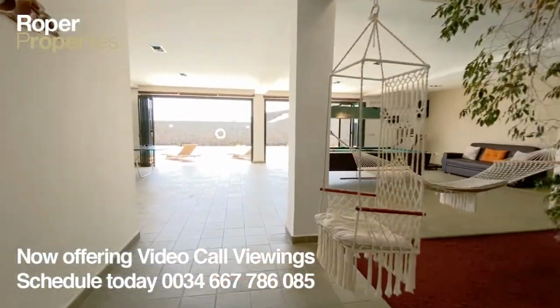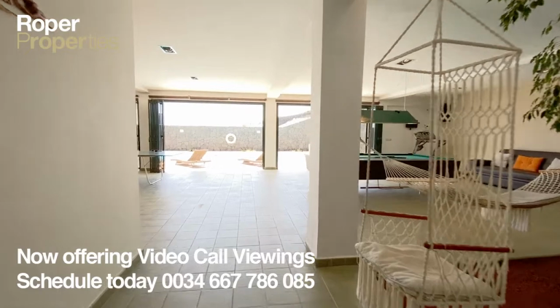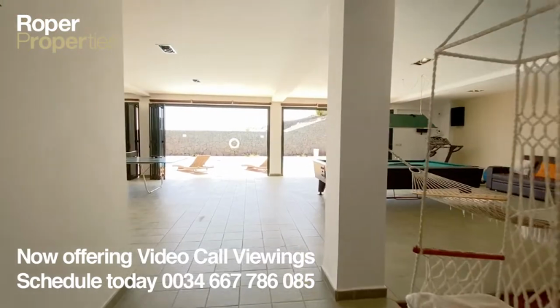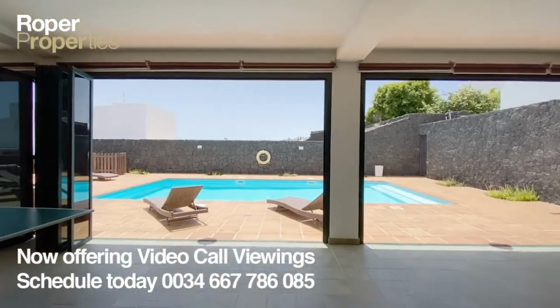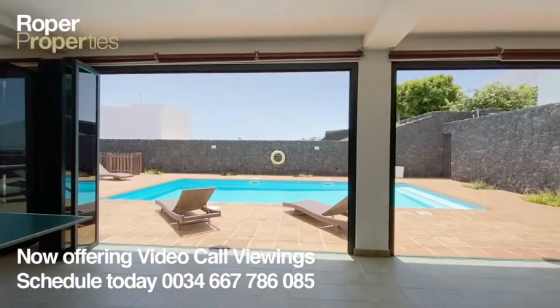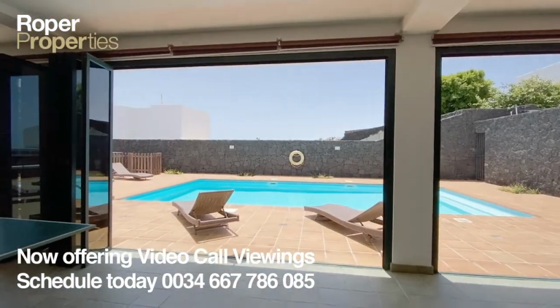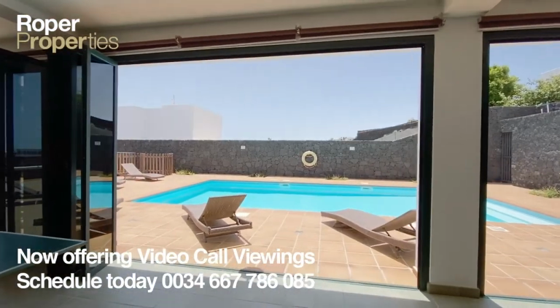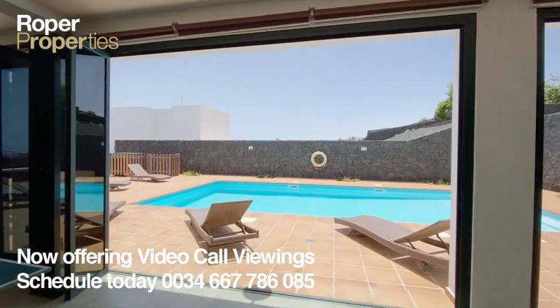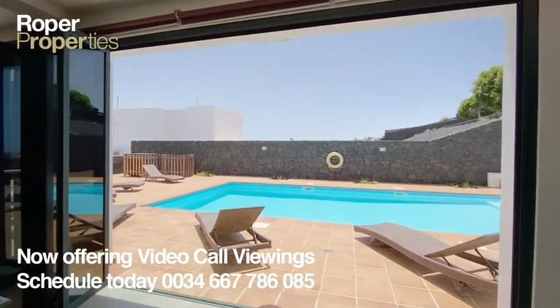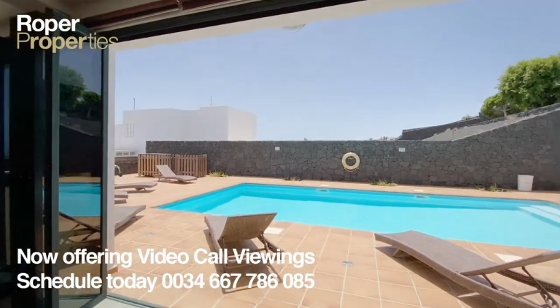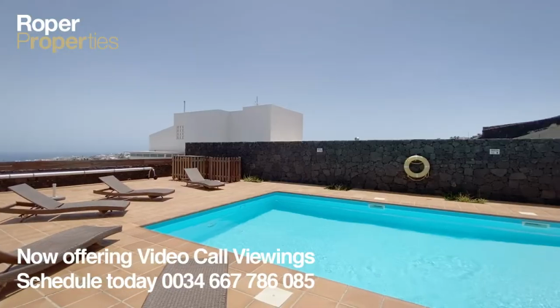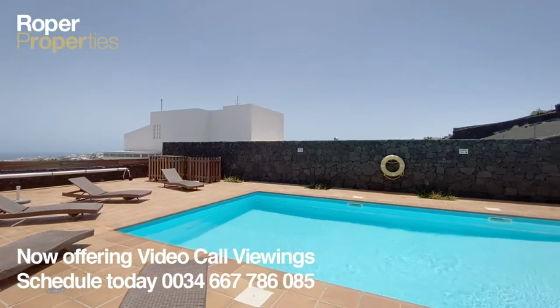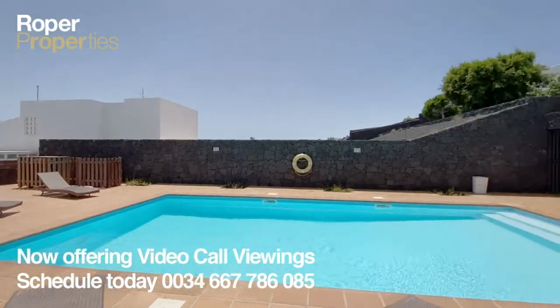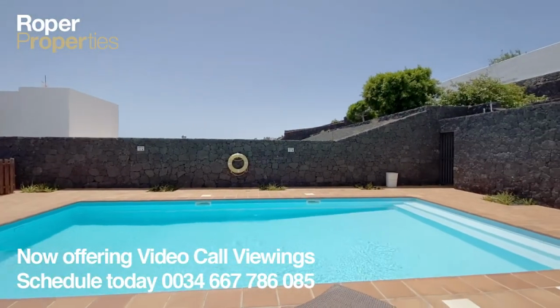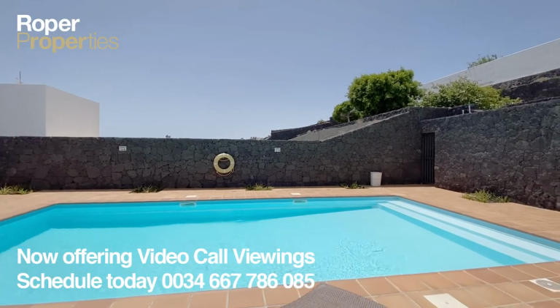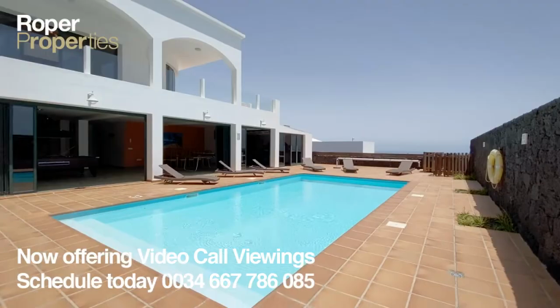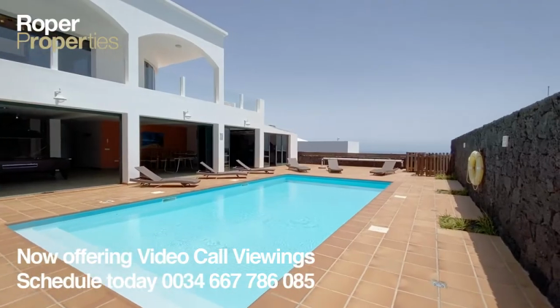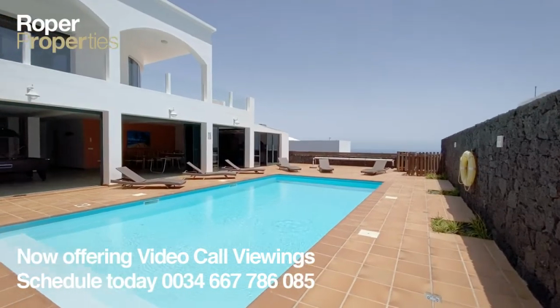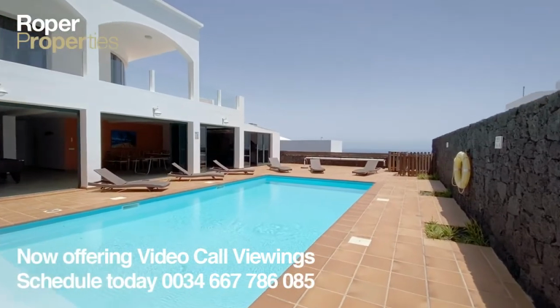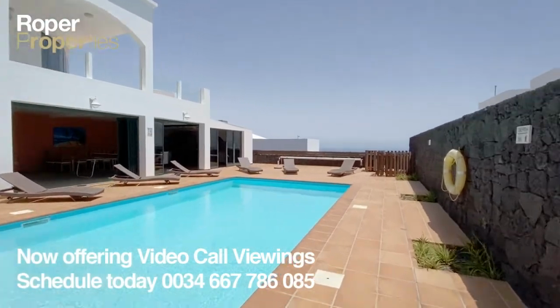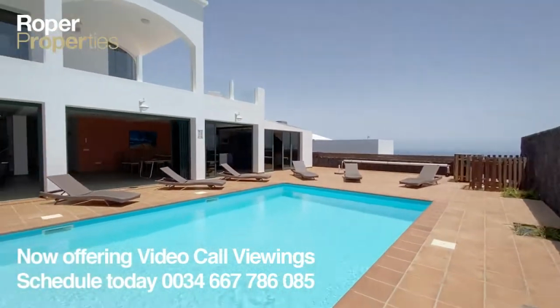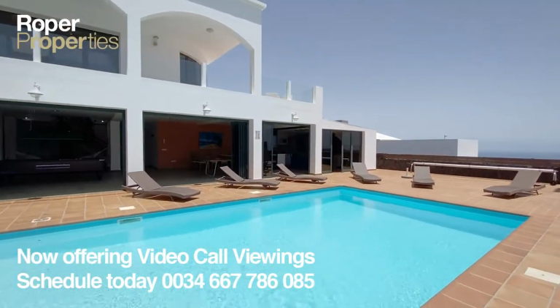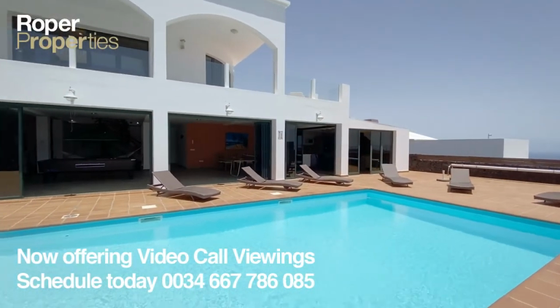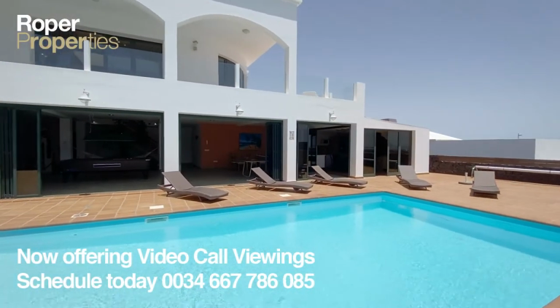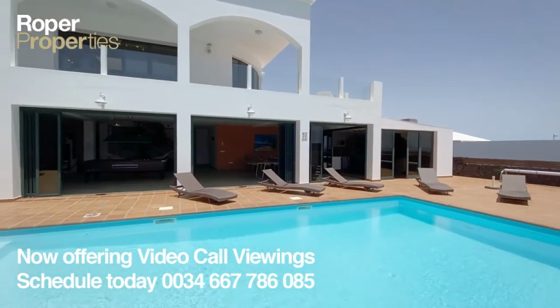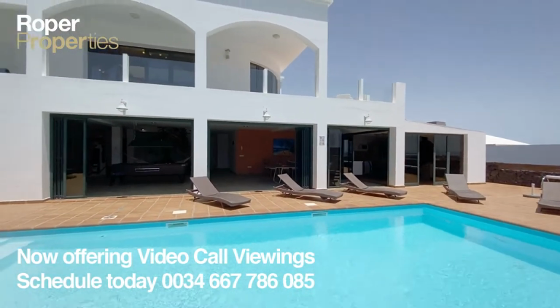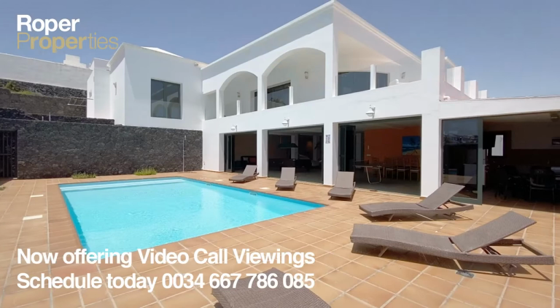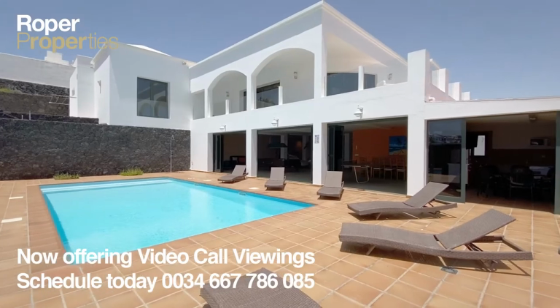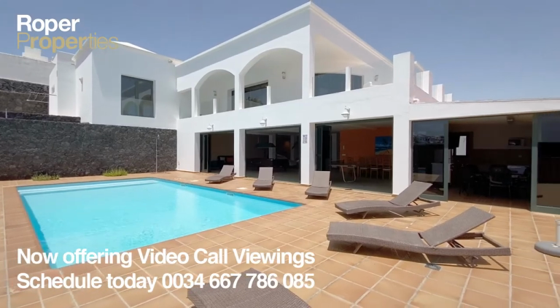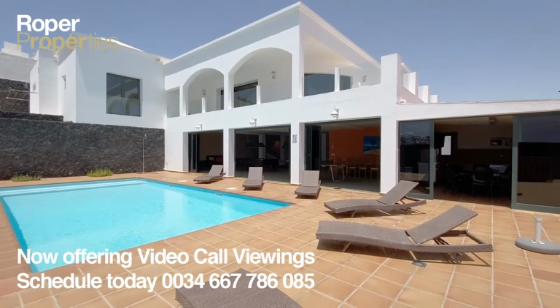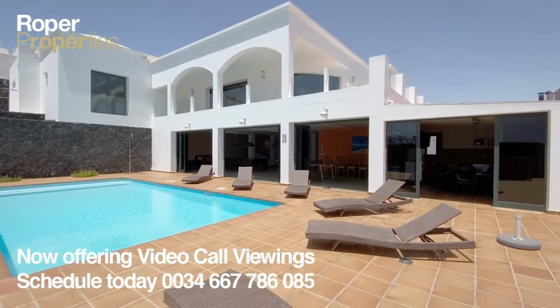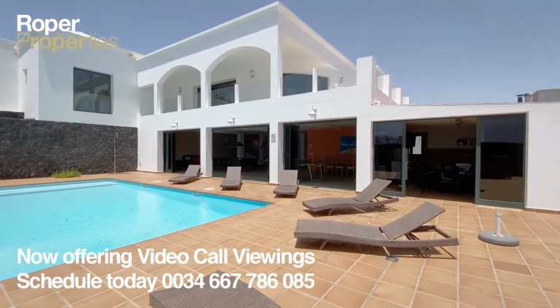On the lower level, an open-plan large living space with bi-folding doors leads out to the pool and terrace, covered barbecue, cooking and dining area, a double bedroom, bathroom, and a further bedroom currently being used as an office.